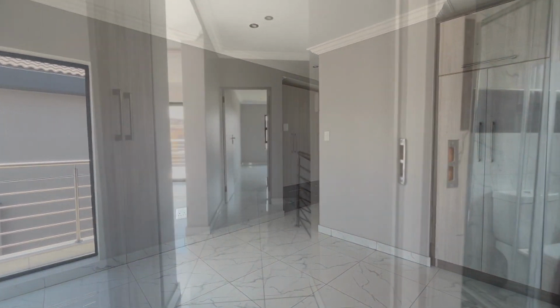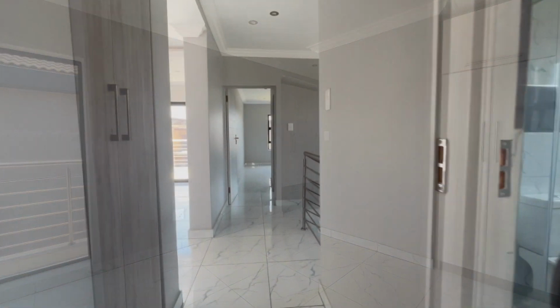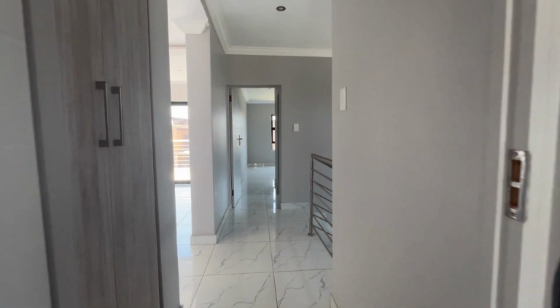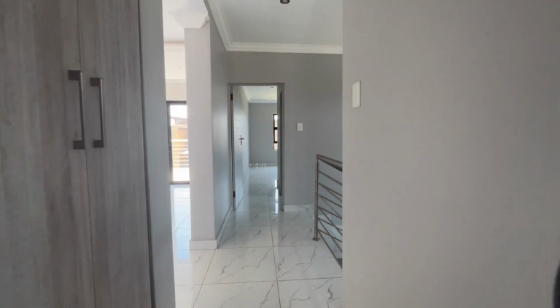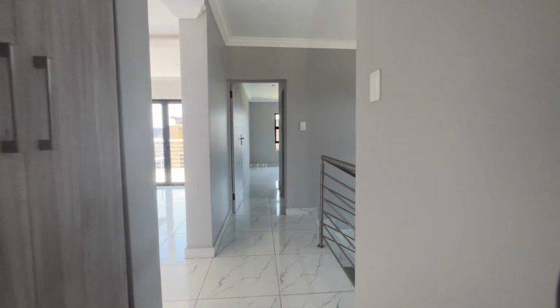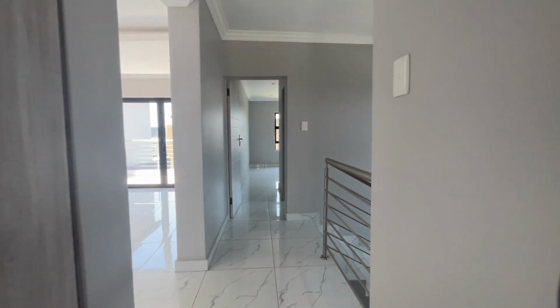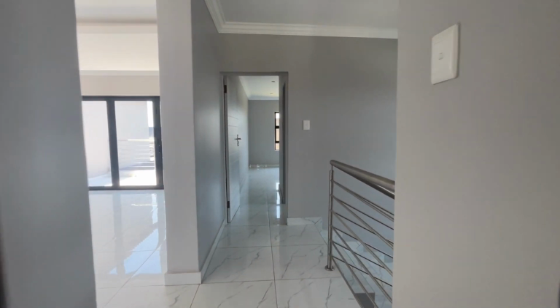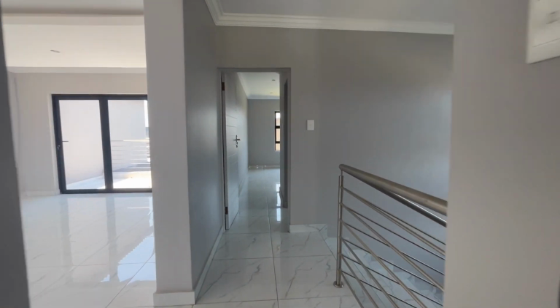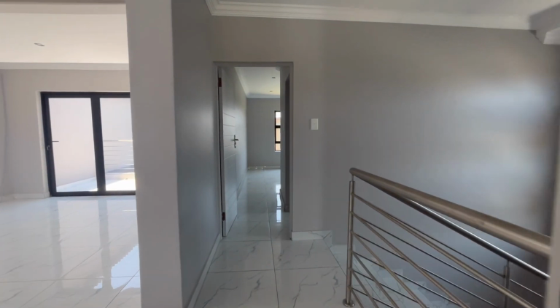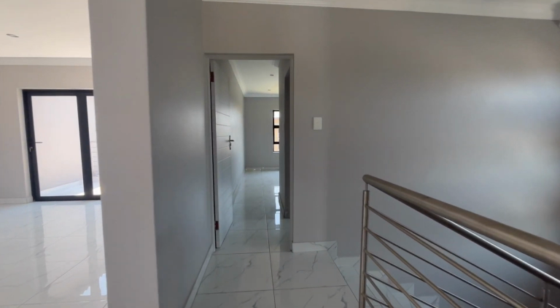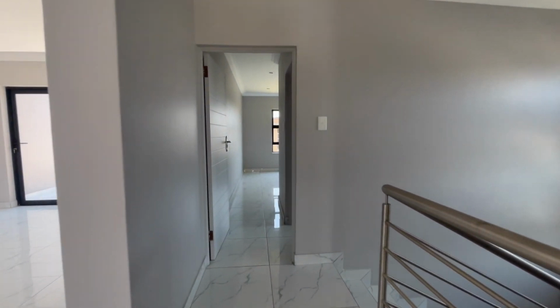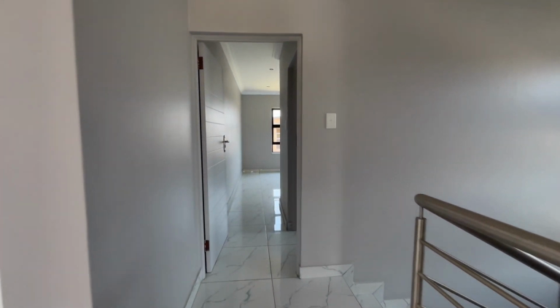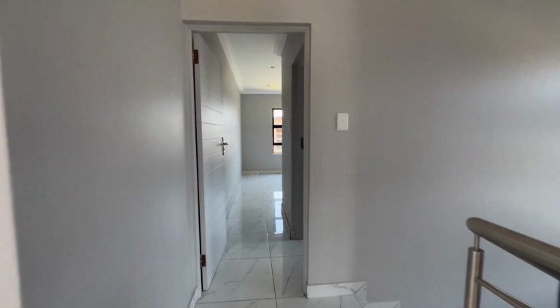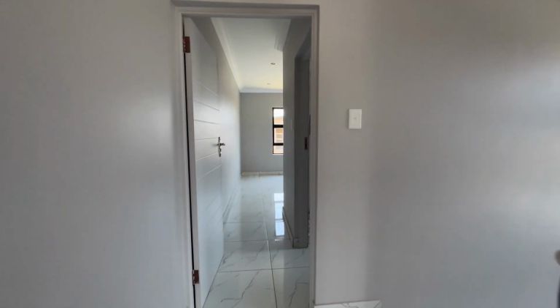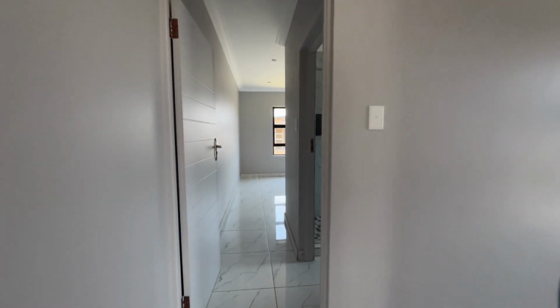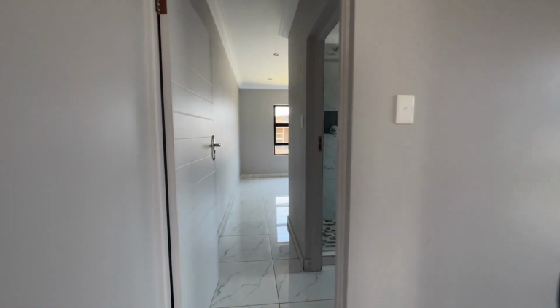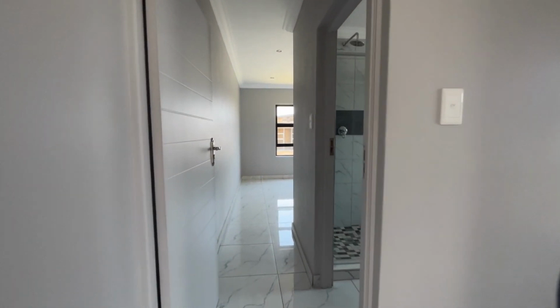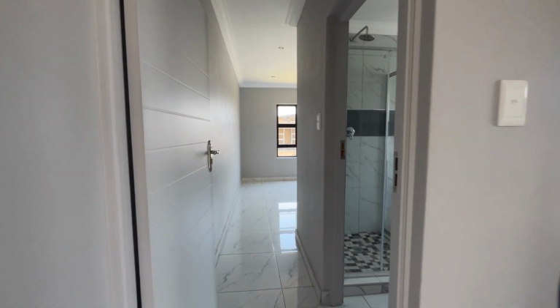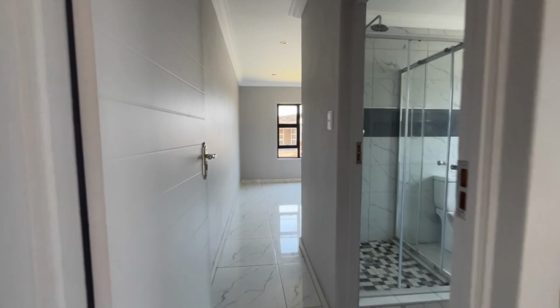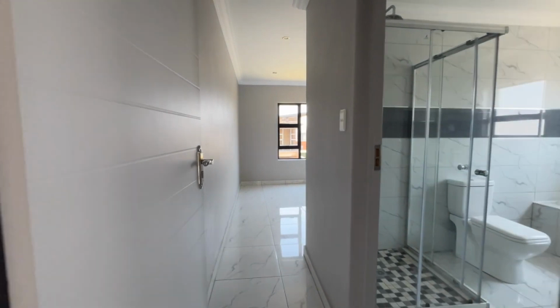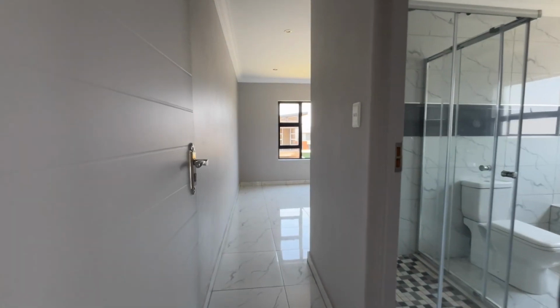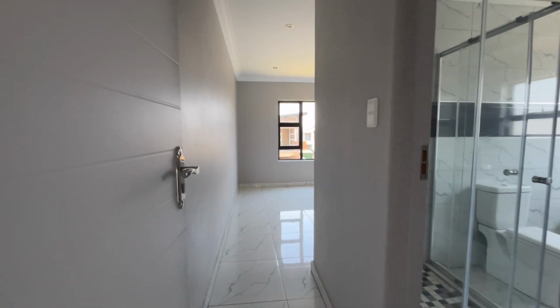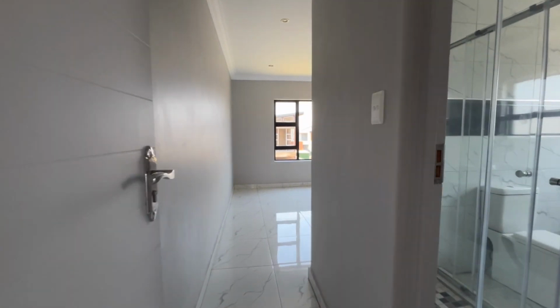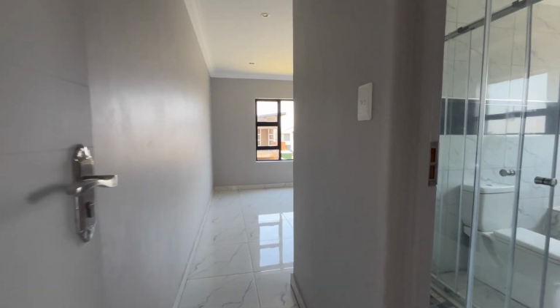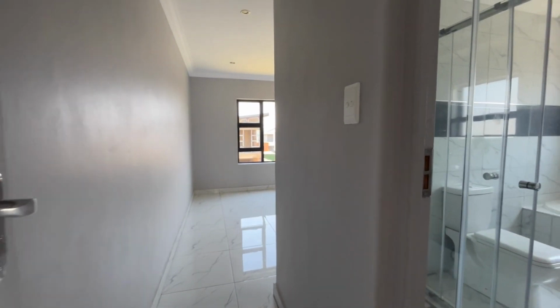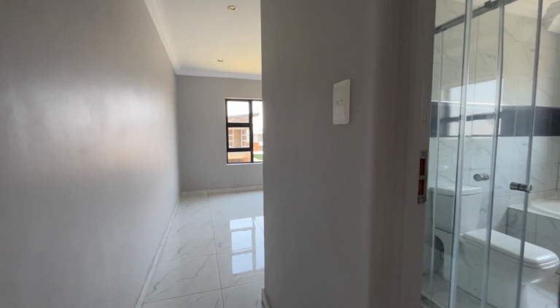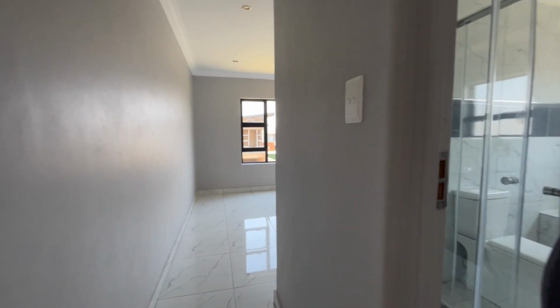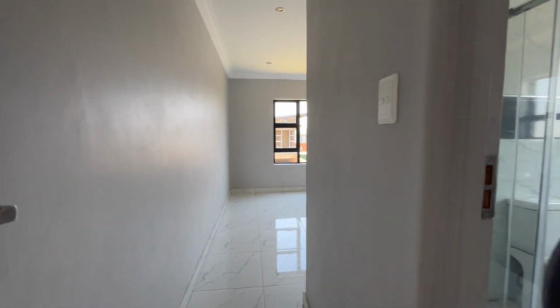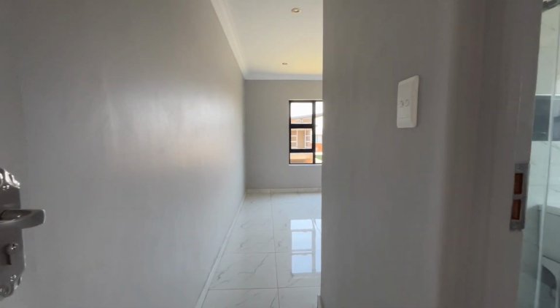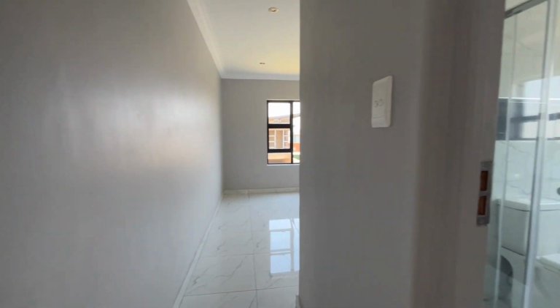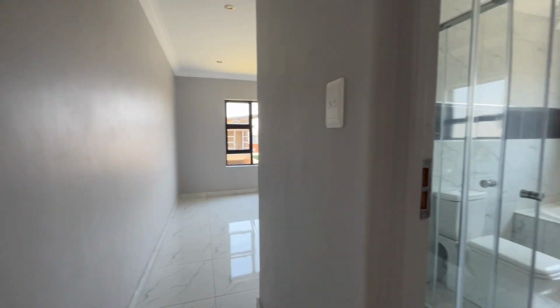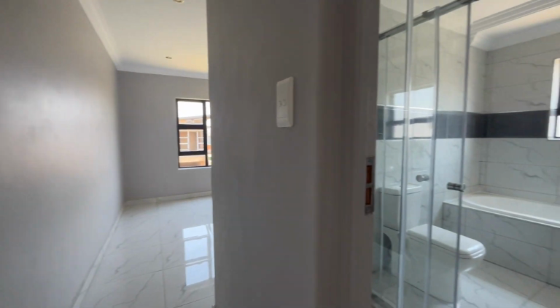Across the hallway we move to the second bedroom, which also has a fully equipped ensuite bathroom and a built-in cupboard.